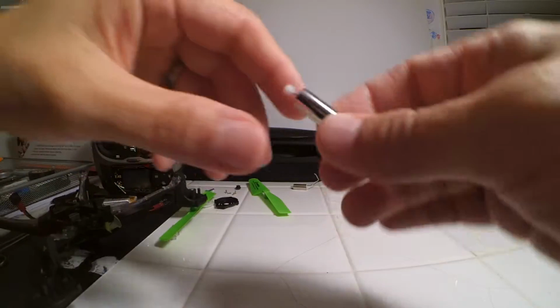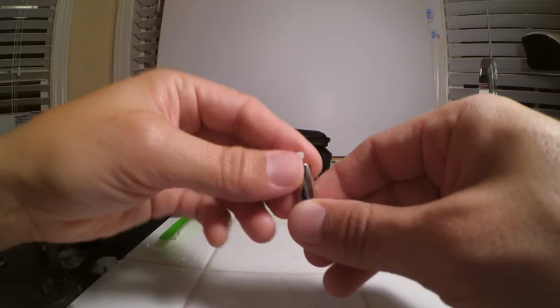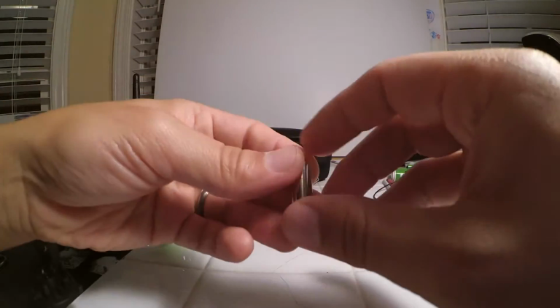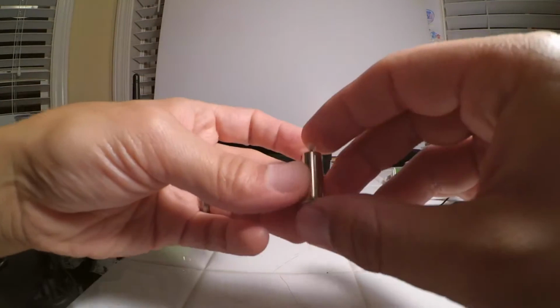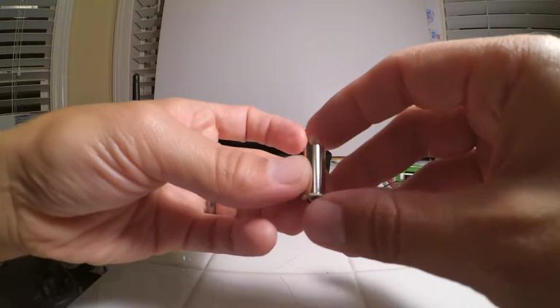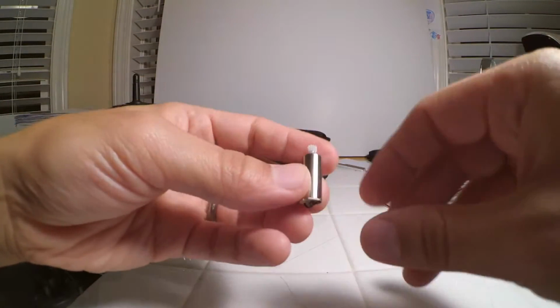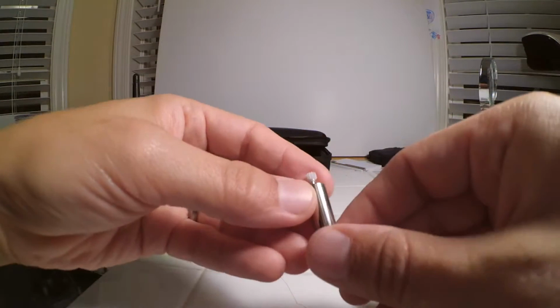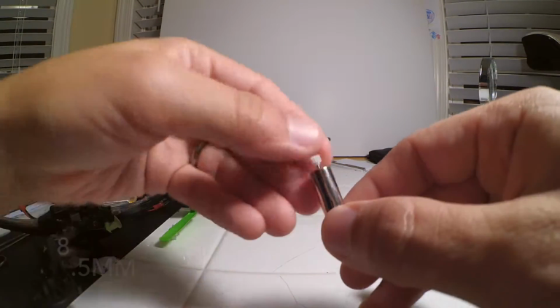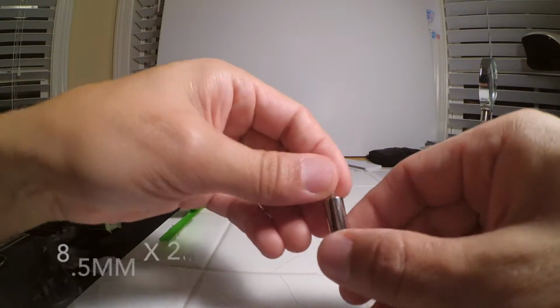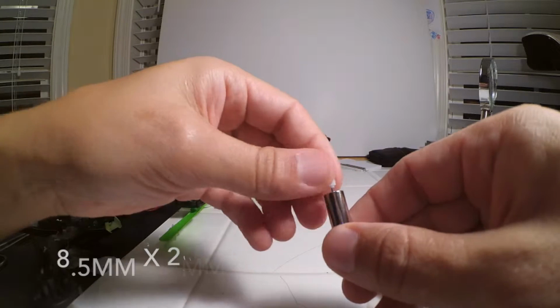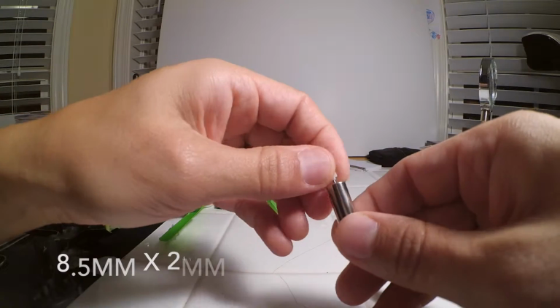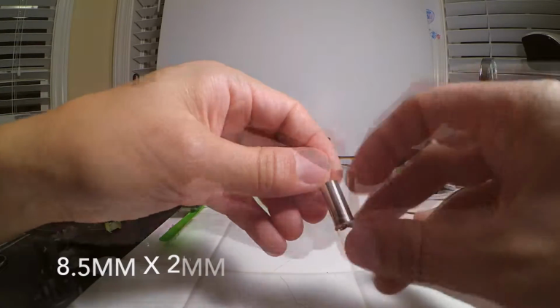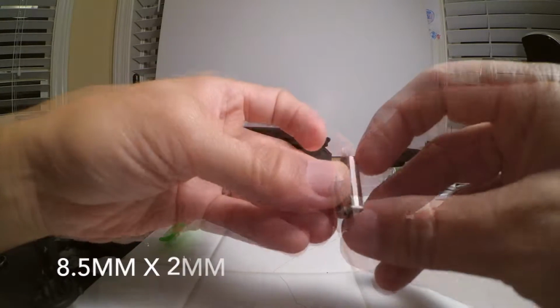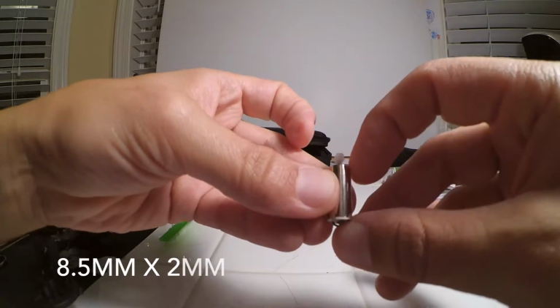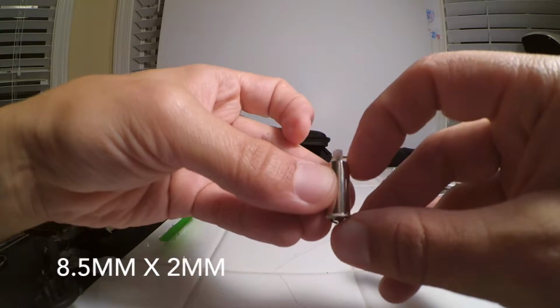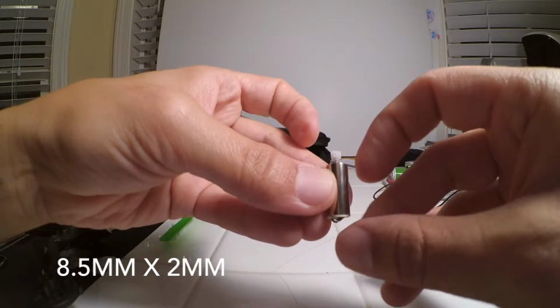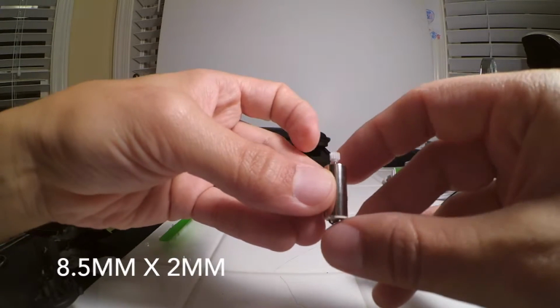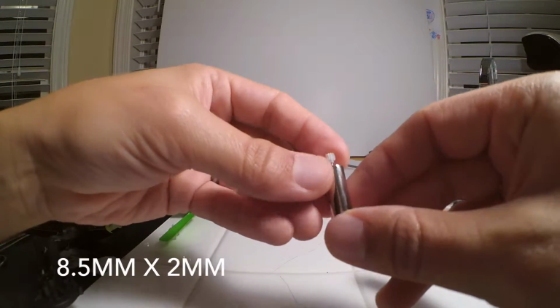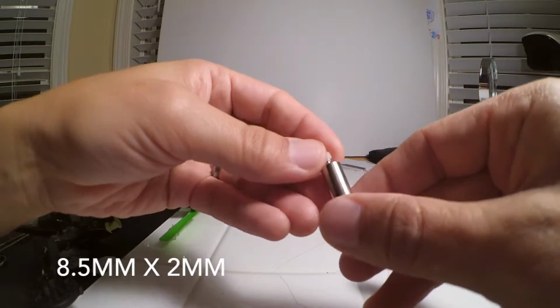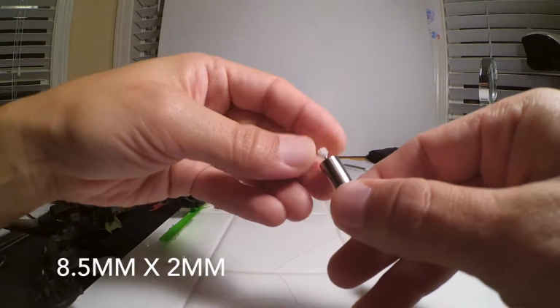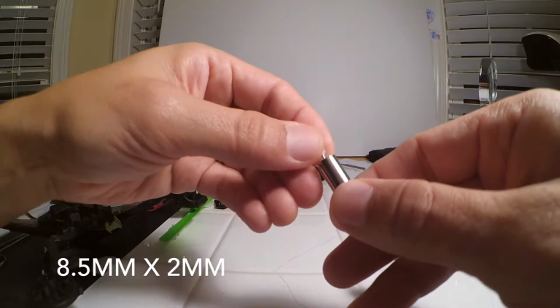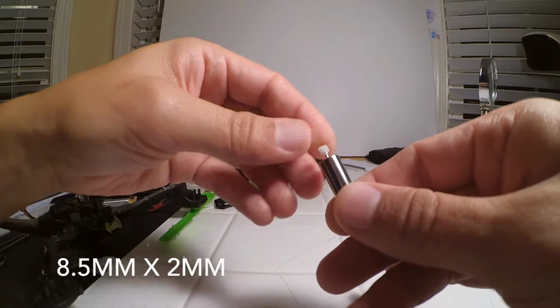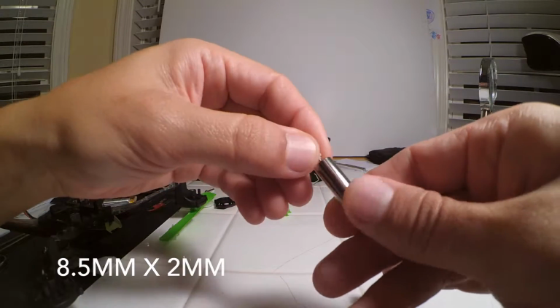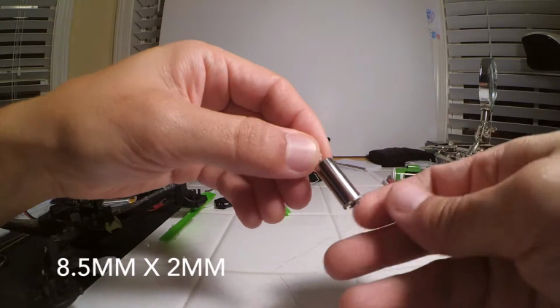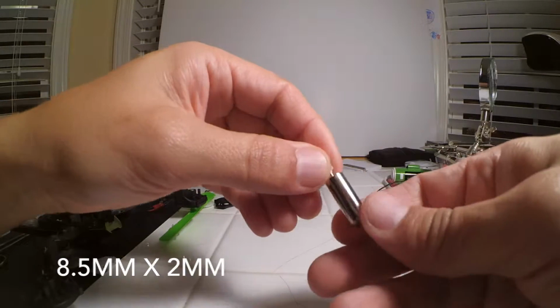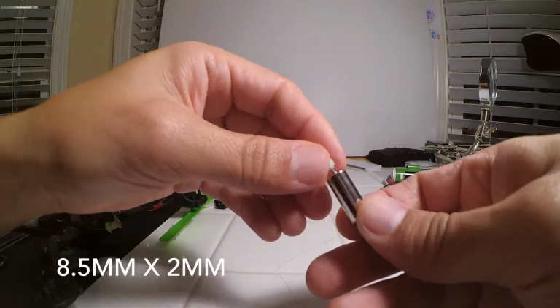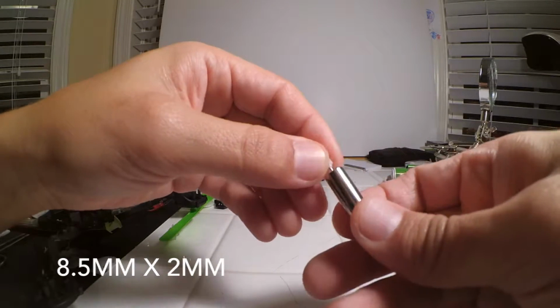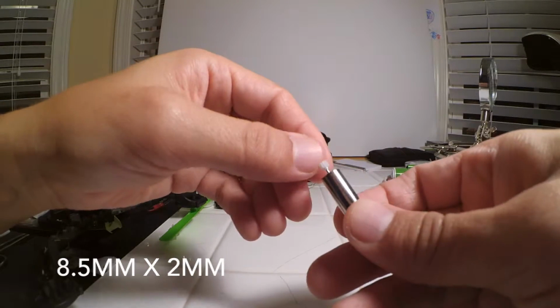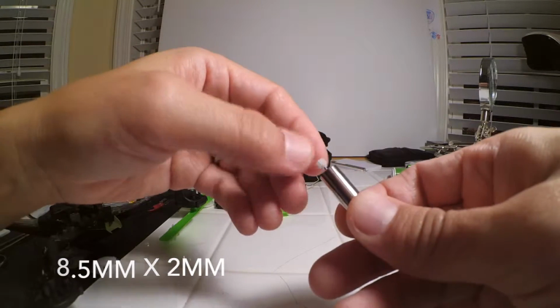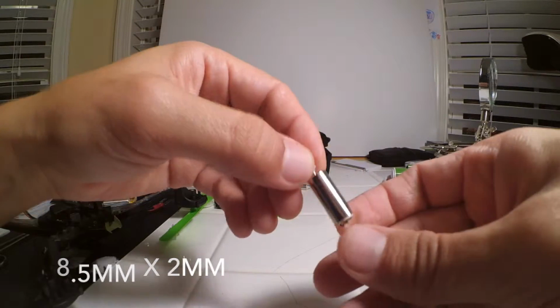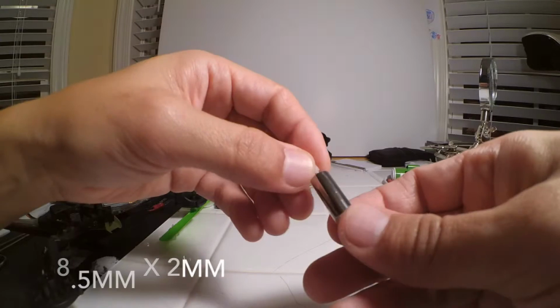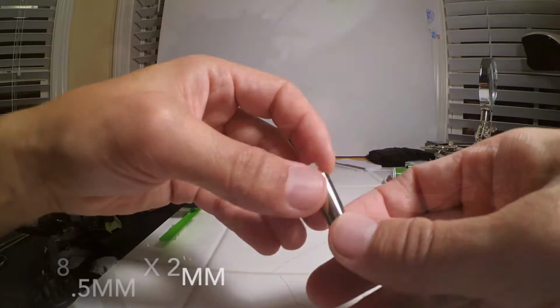About the motor — it's an 8.5 millimeter, 2 millimeter in height brush motor. So if you go to Amazon or anywhere on the internet and look for that size brush motor, you should be able to find it.